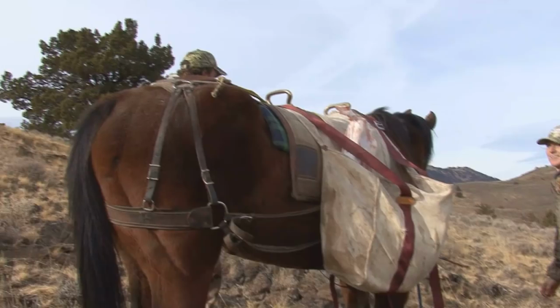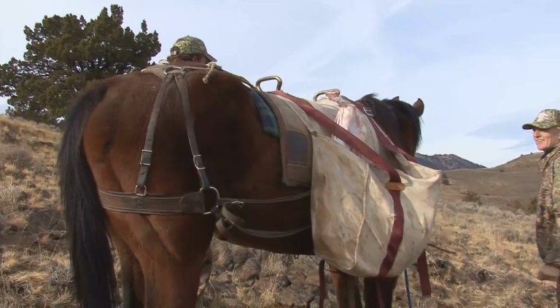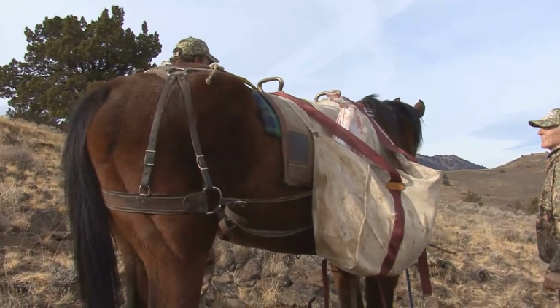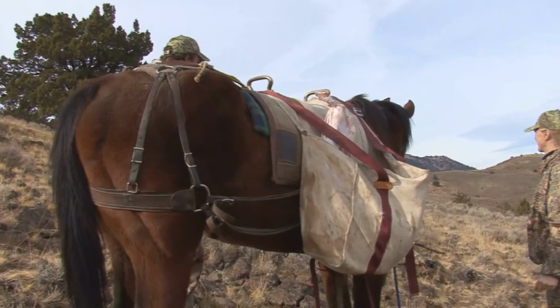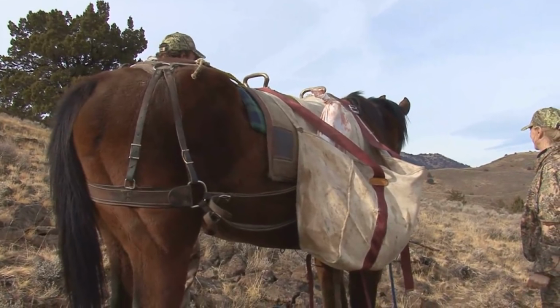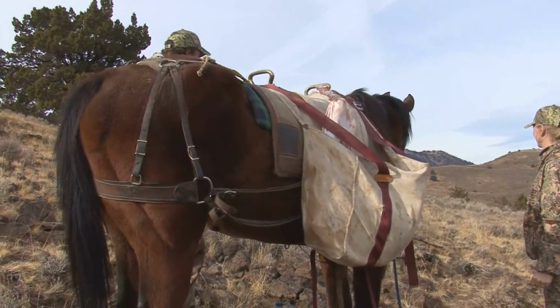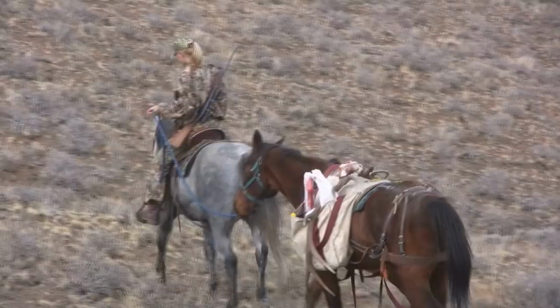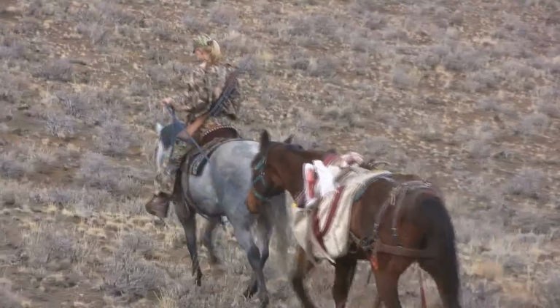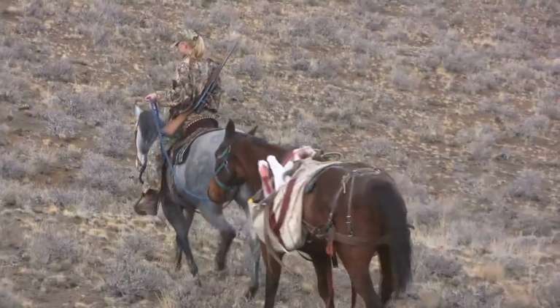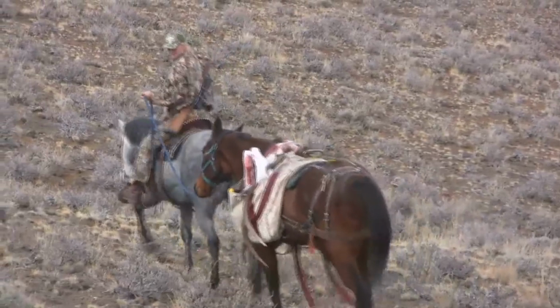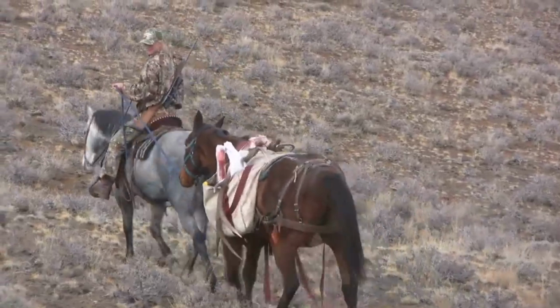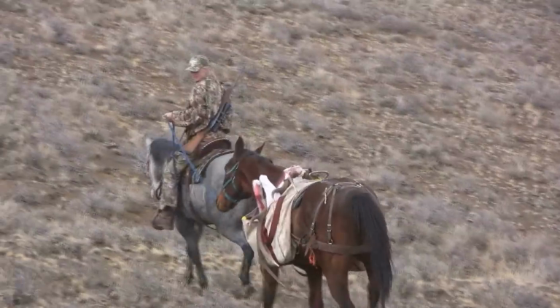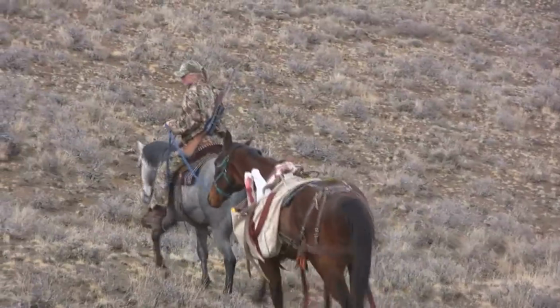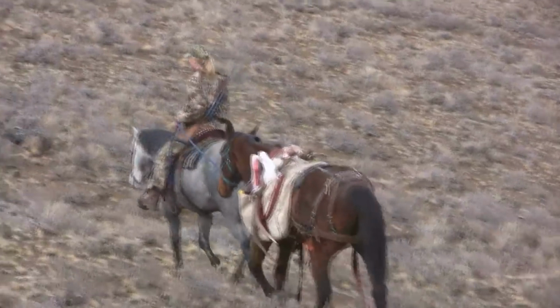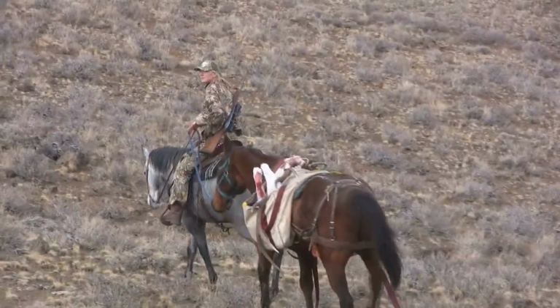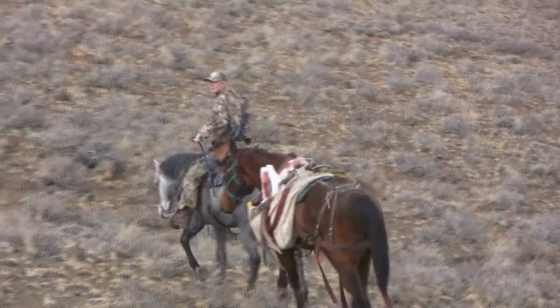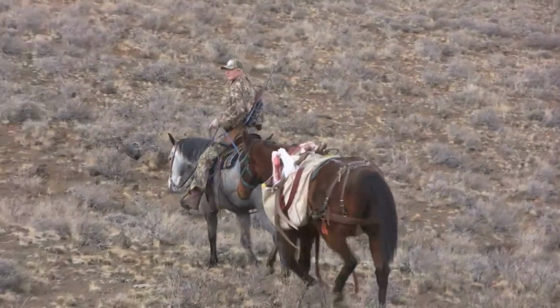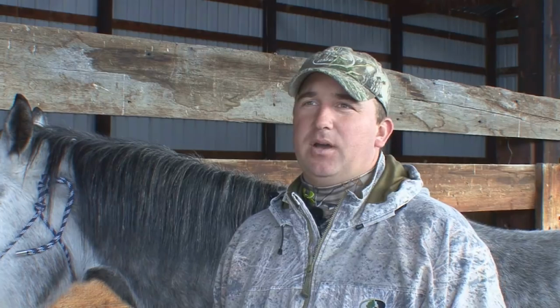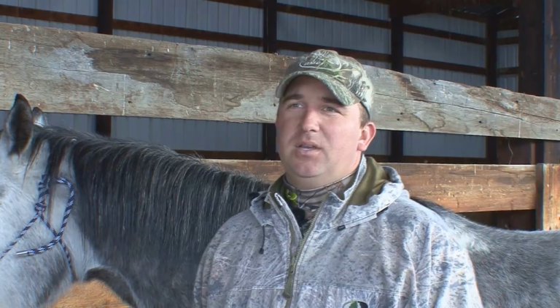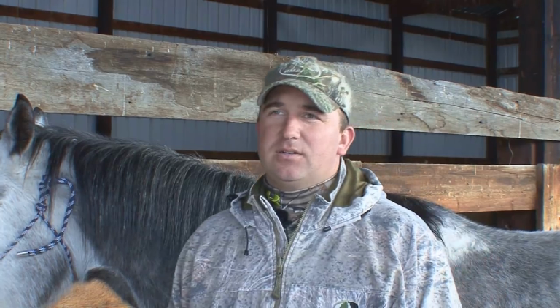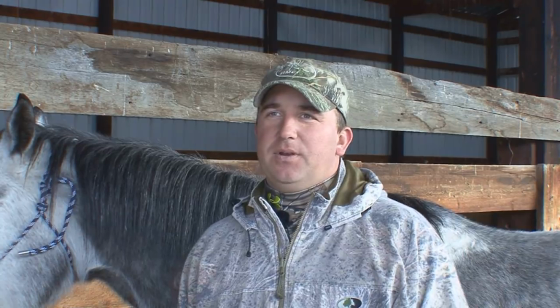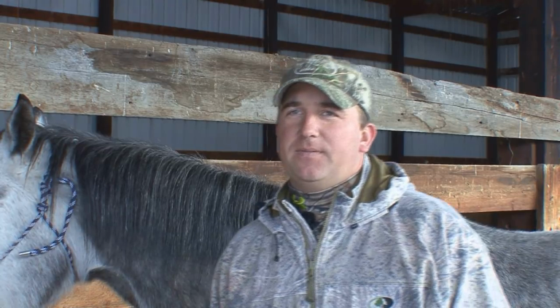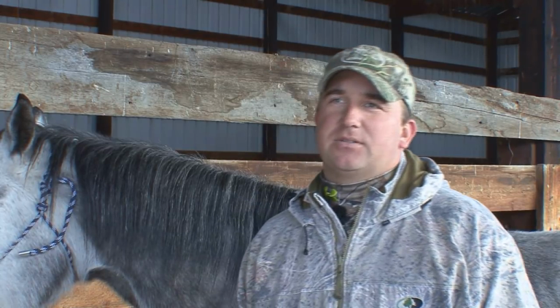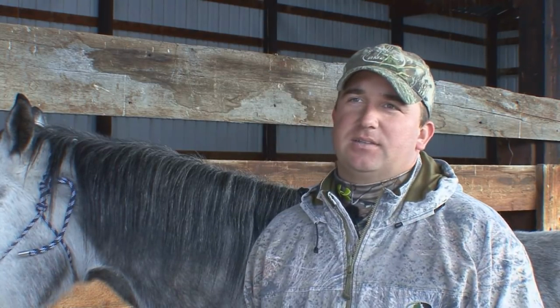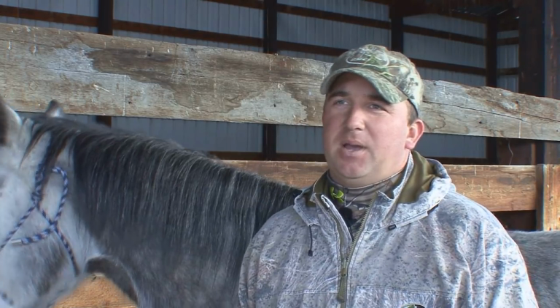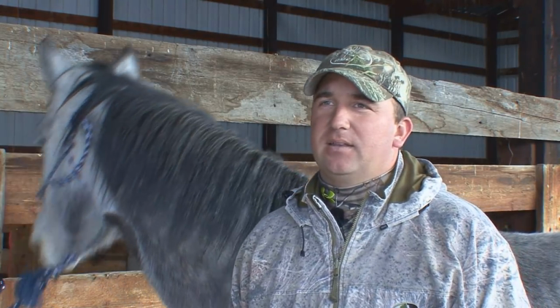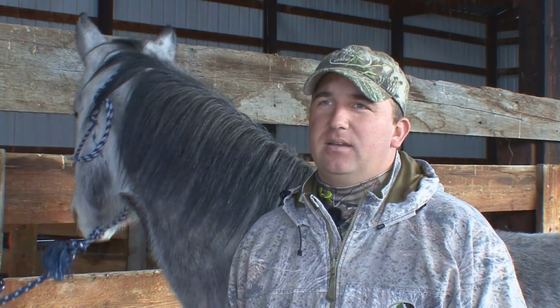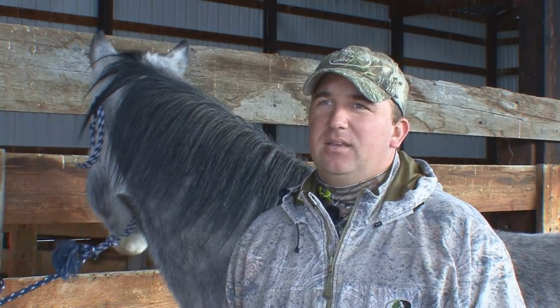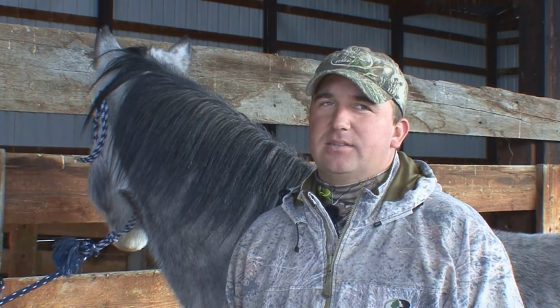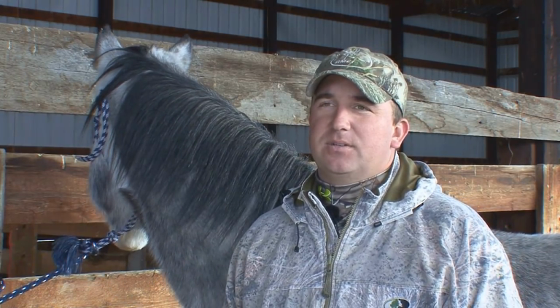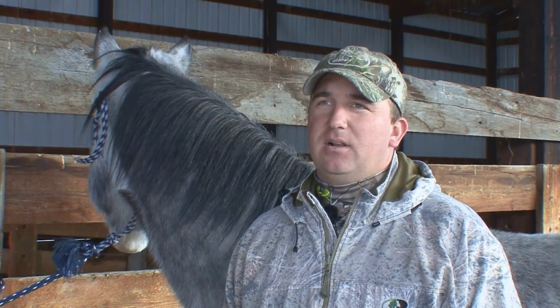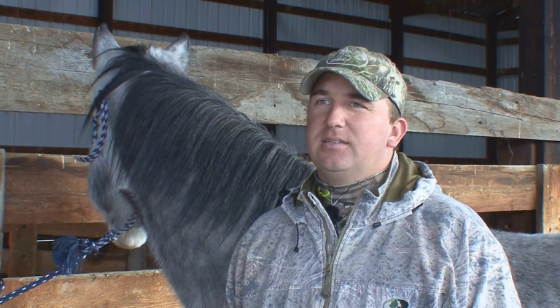It's one thing to pack a horse or have a horse saddled with just a normal saddle on it. It's another thing to have a pack put on it. There are a few extra things on a pack that can cause a horse to be a little uneasy.